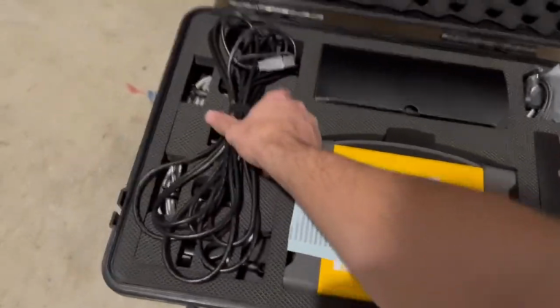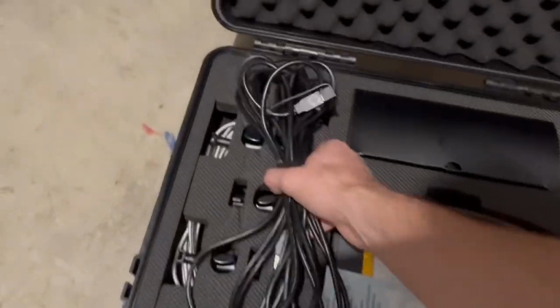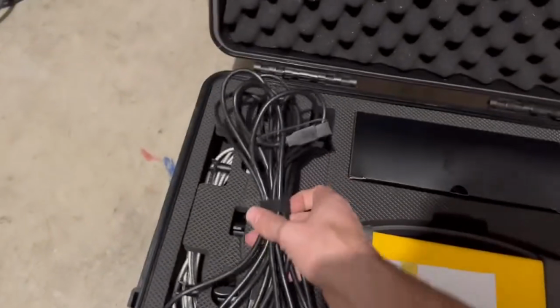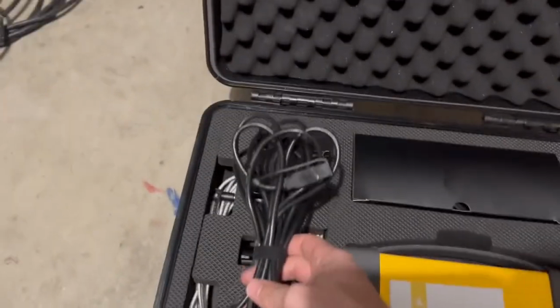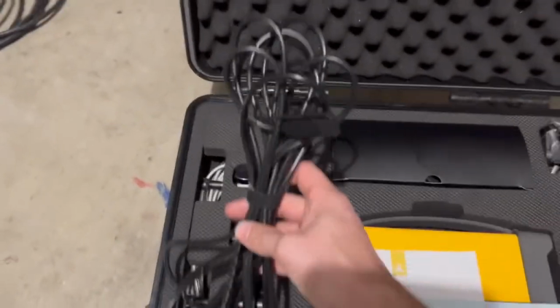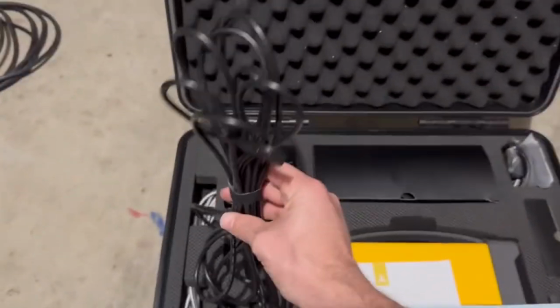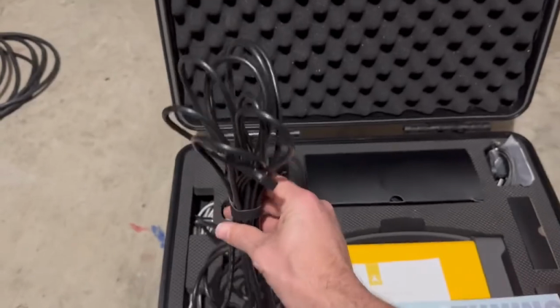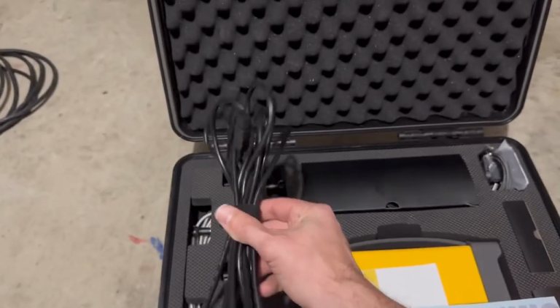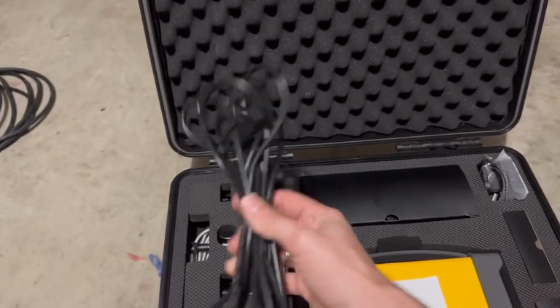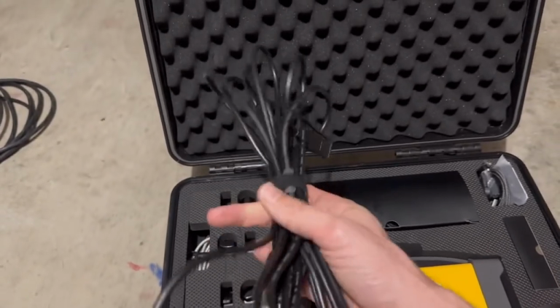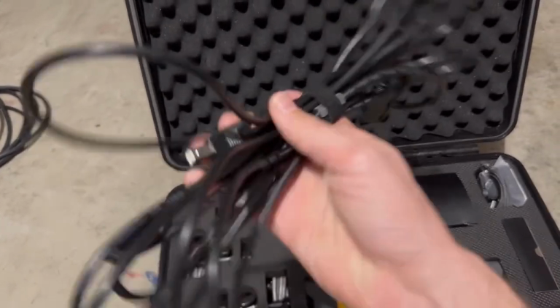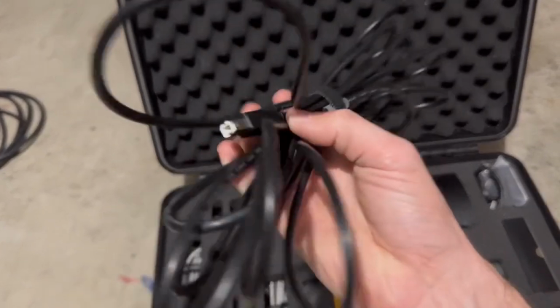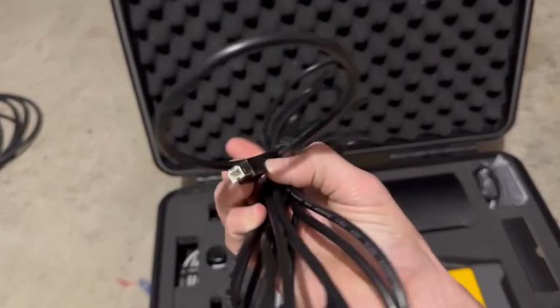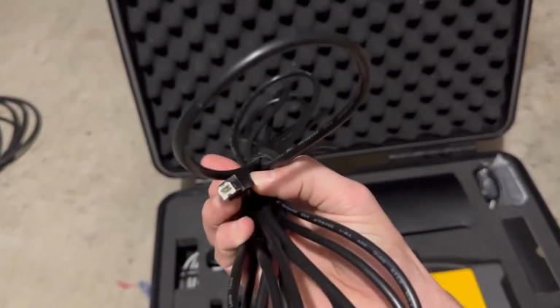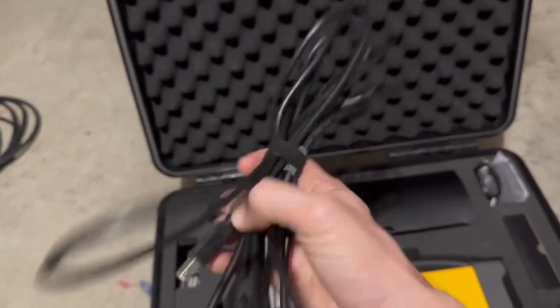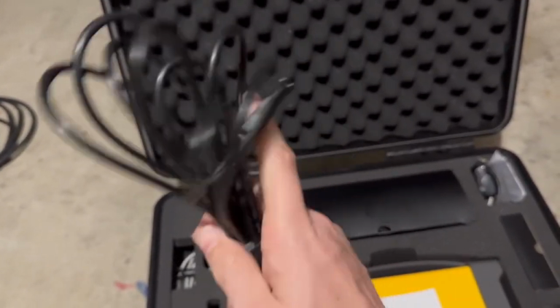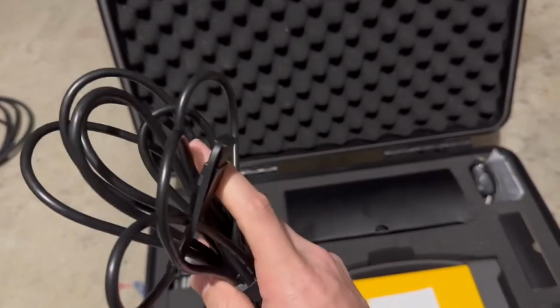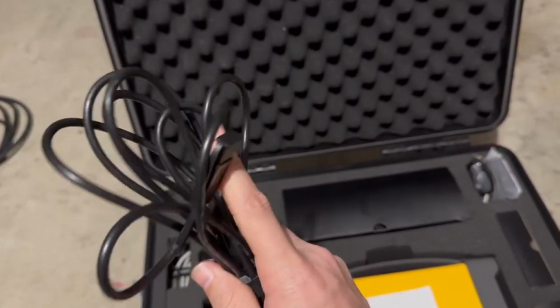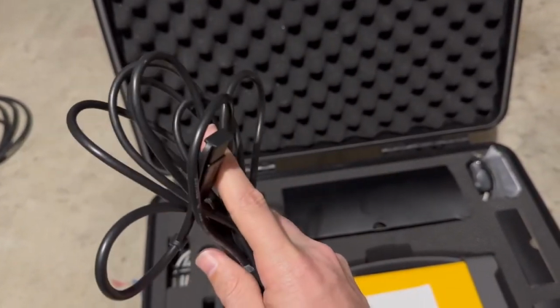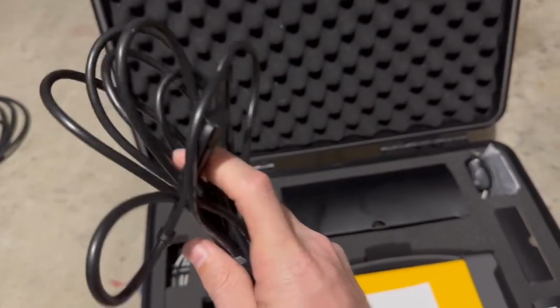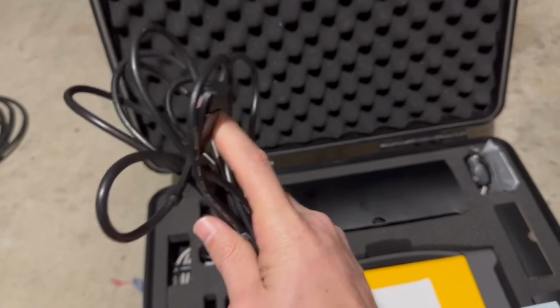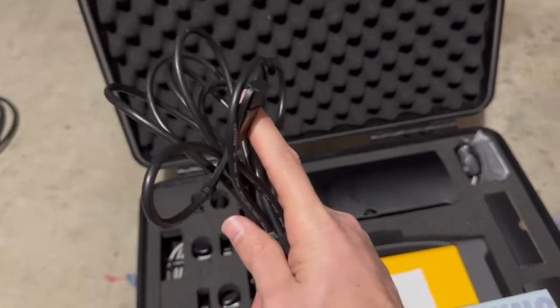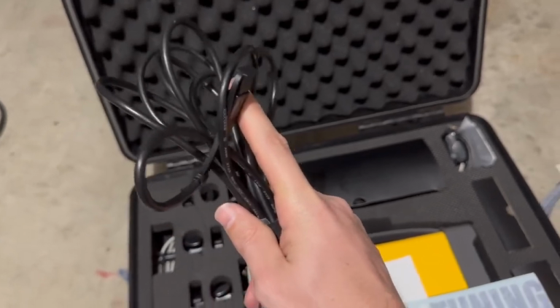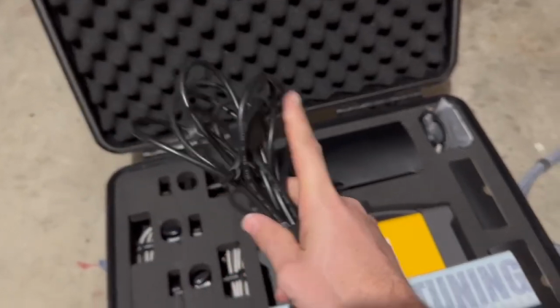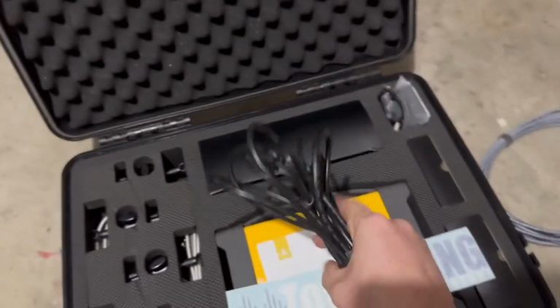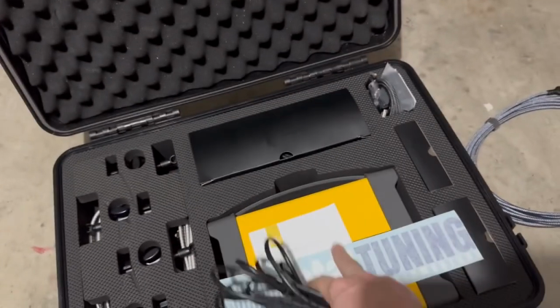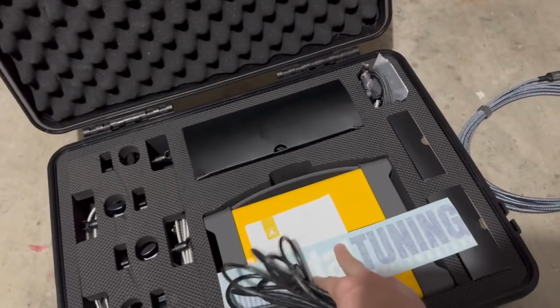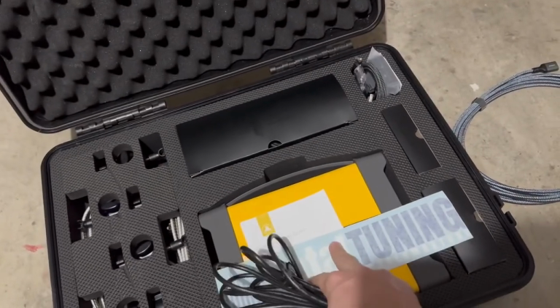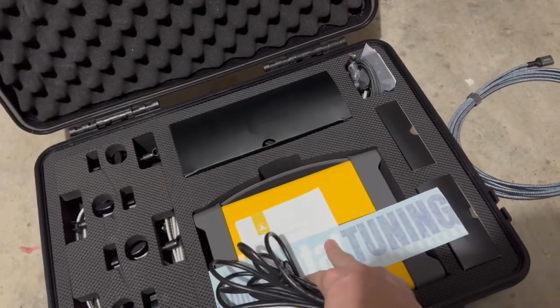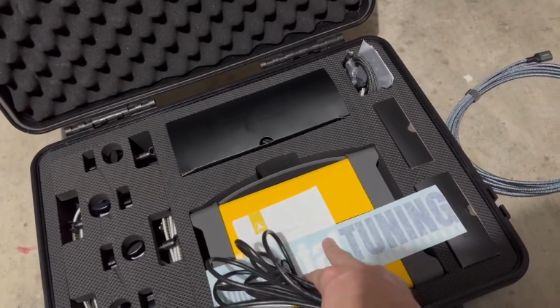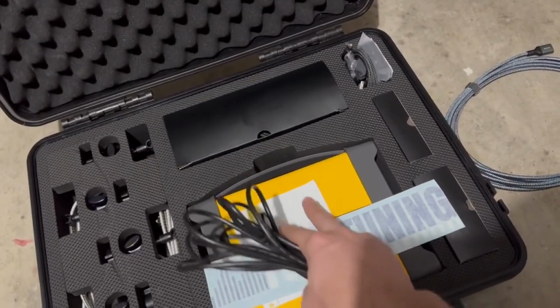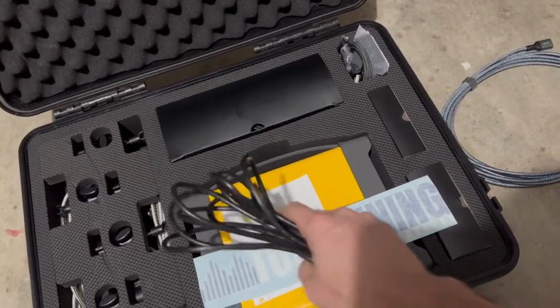We have a black USB — it's kind of like a printer cable to USB. This is what's going to connect Max to the computer running Tune.